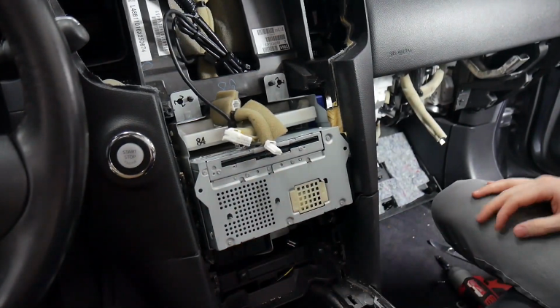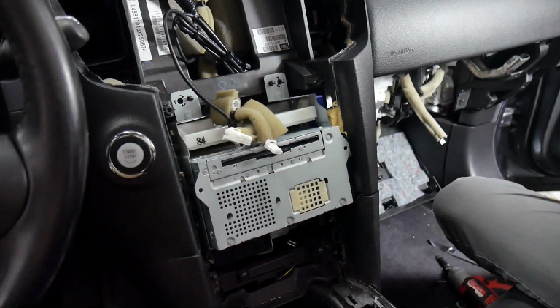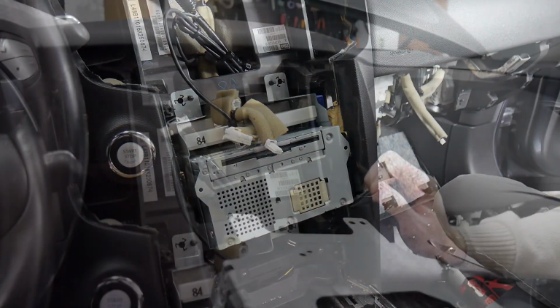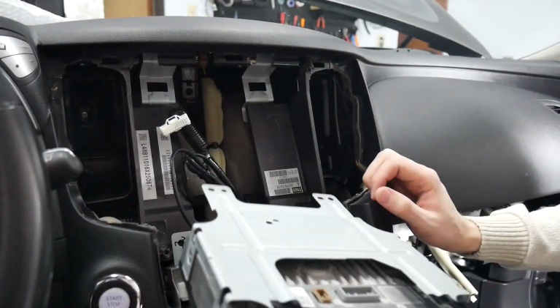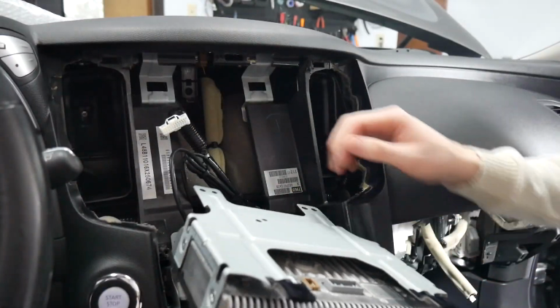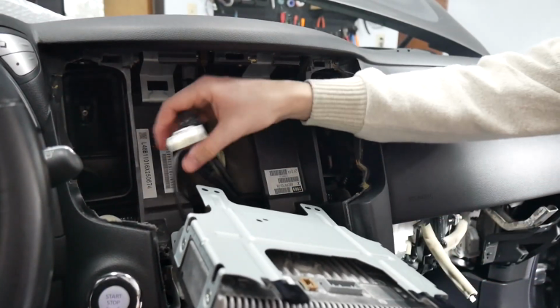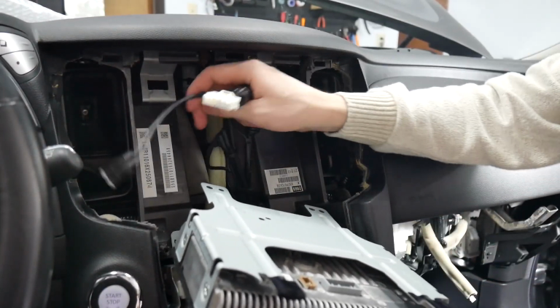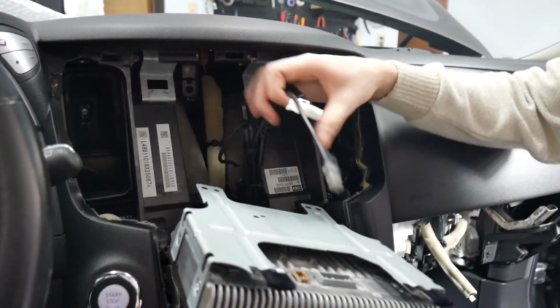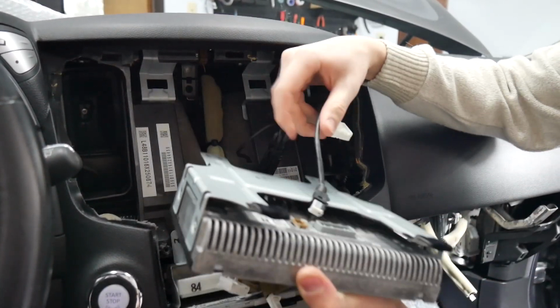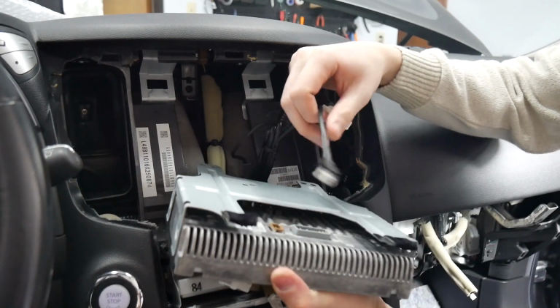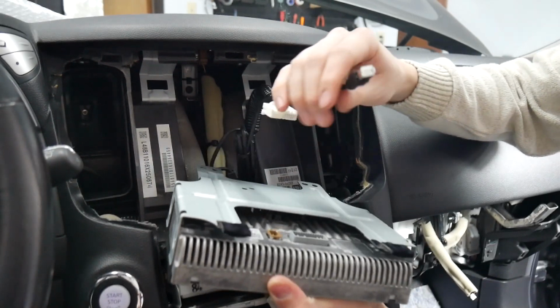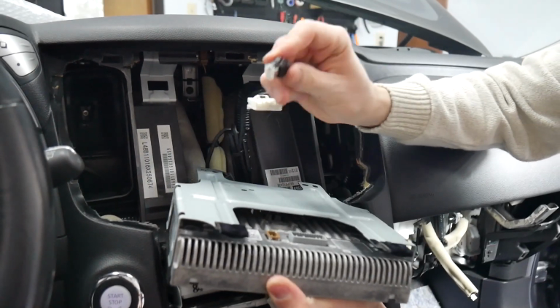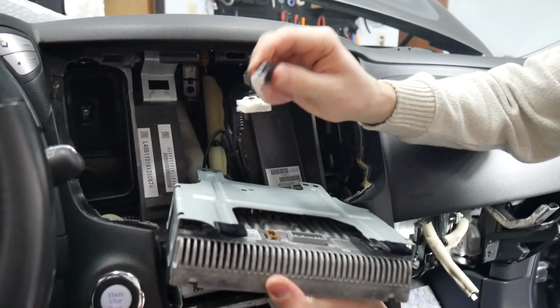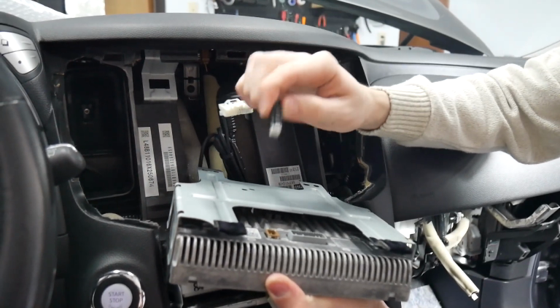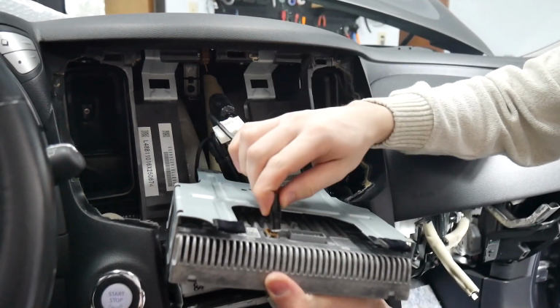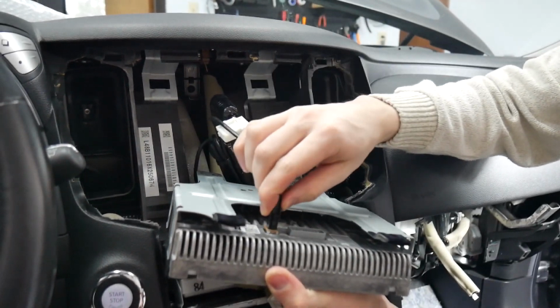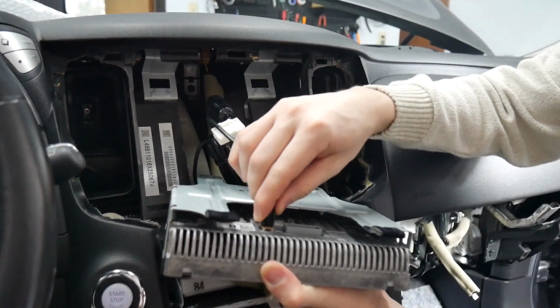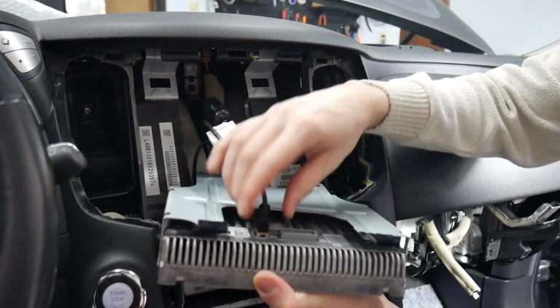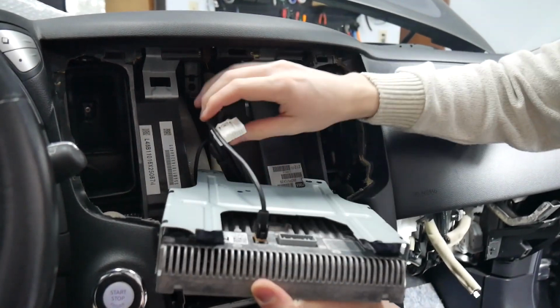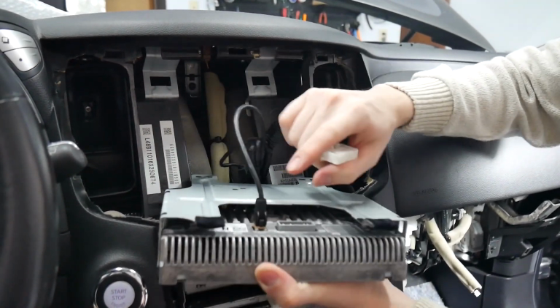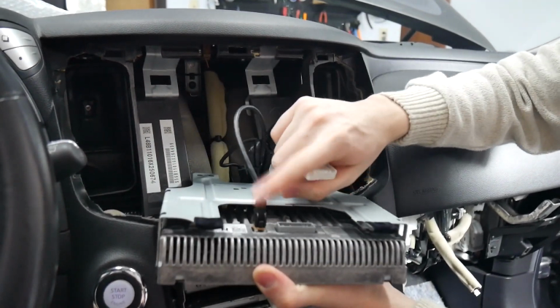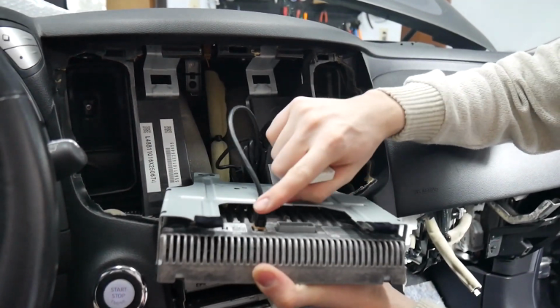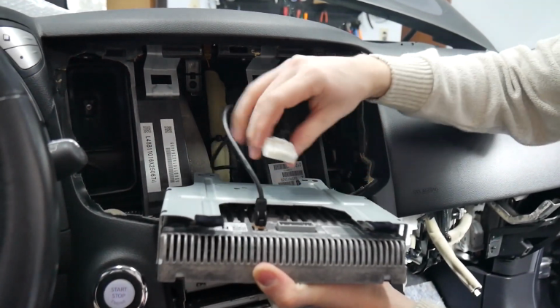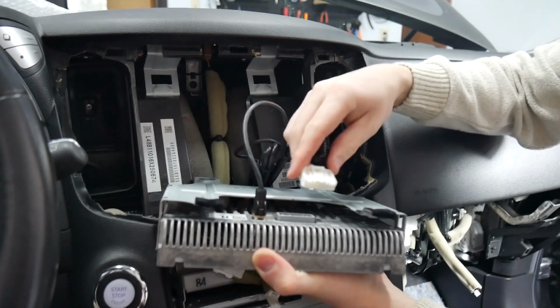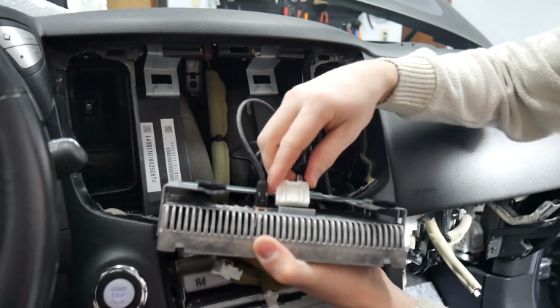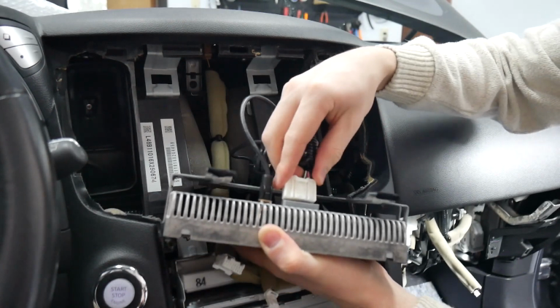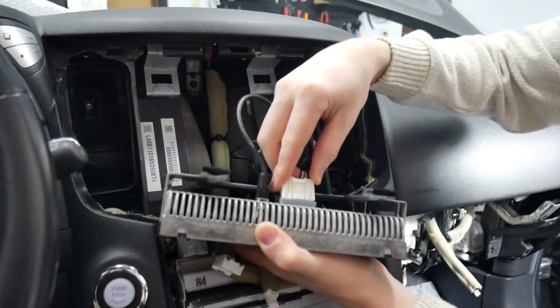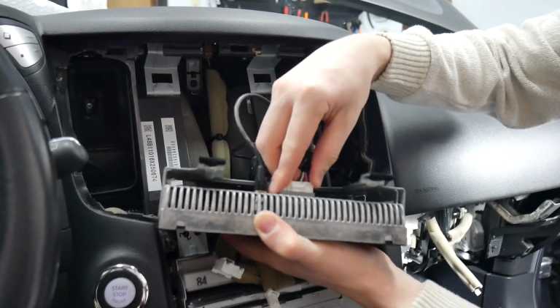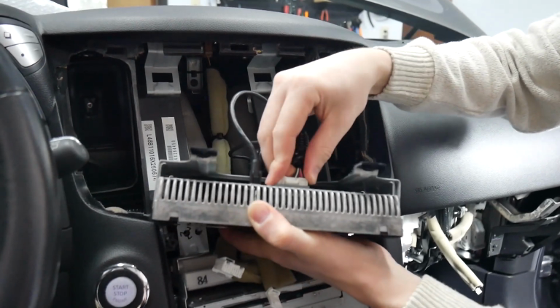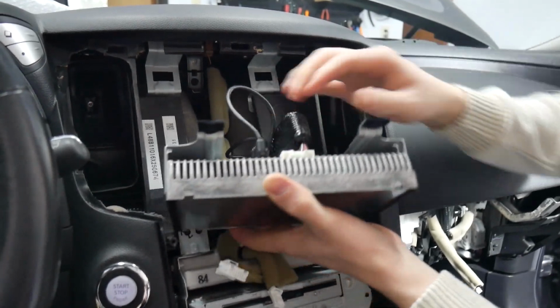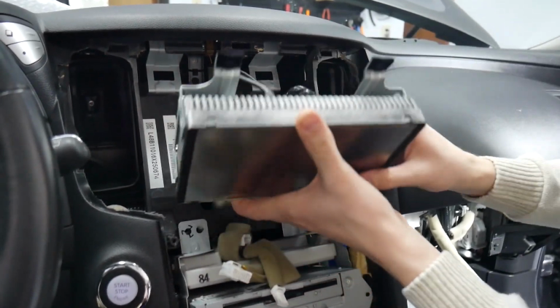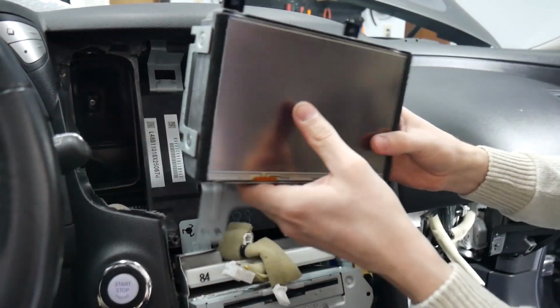Now we're ready for the display. Plug in the GVN MF connector and make sure it's seated behind the display and not behind the radio. Then plug in the power.